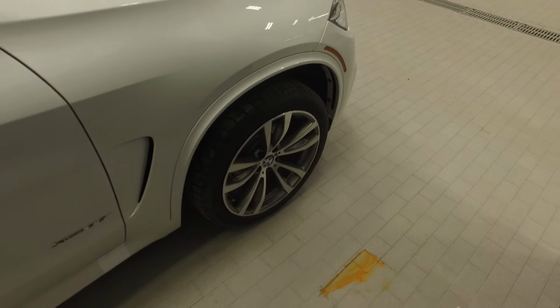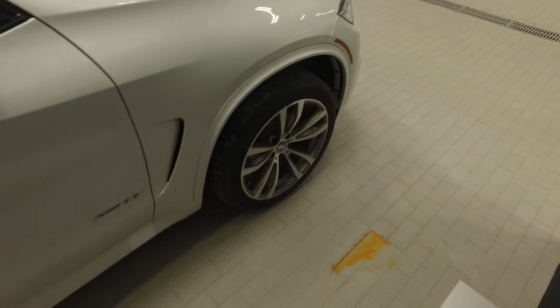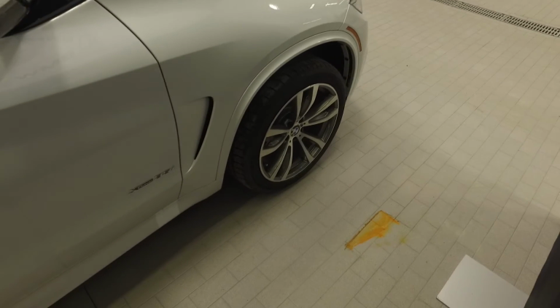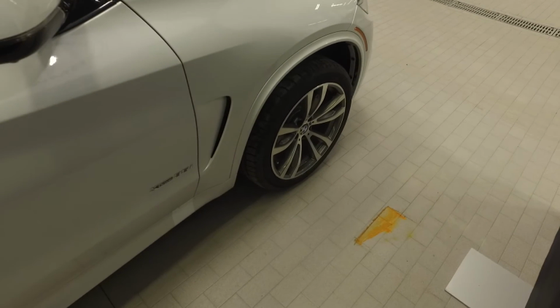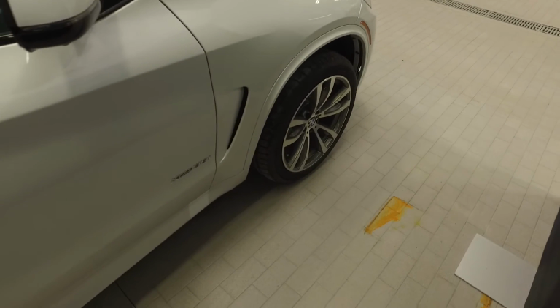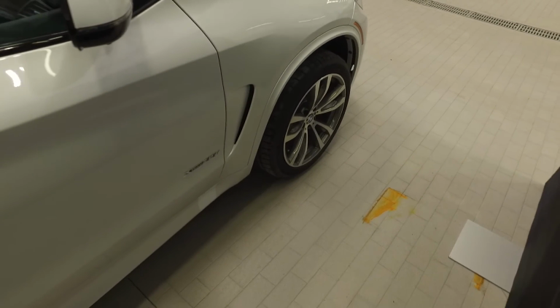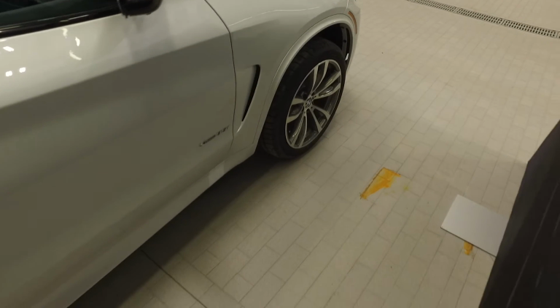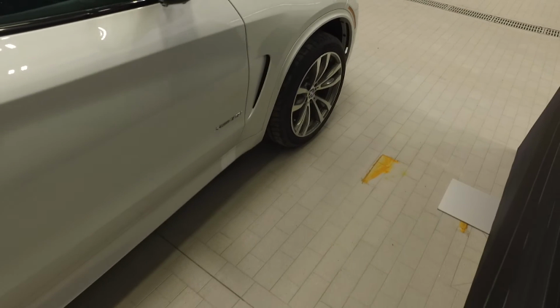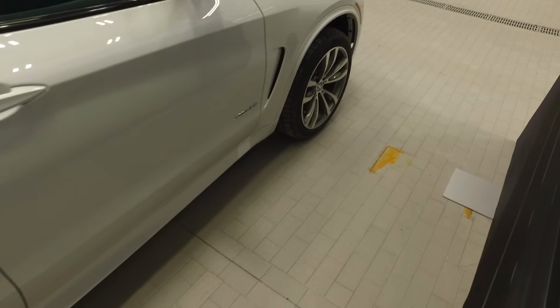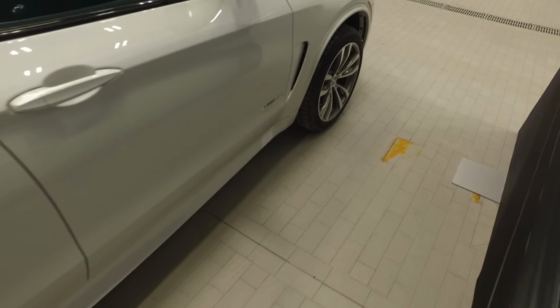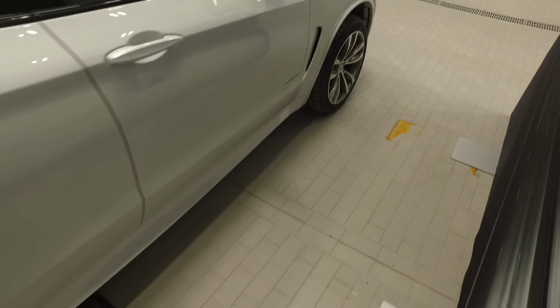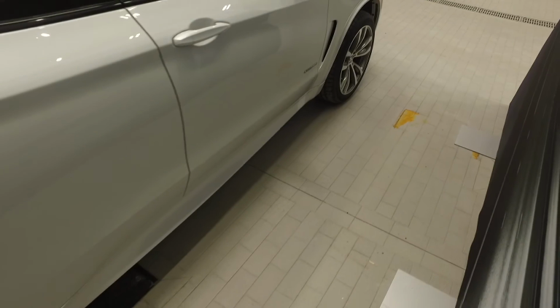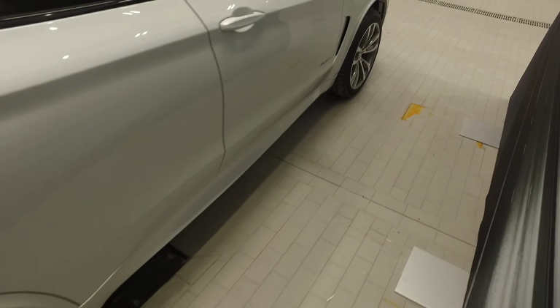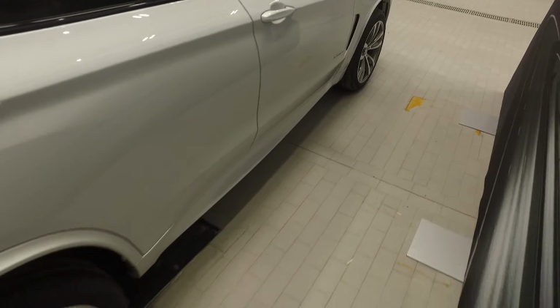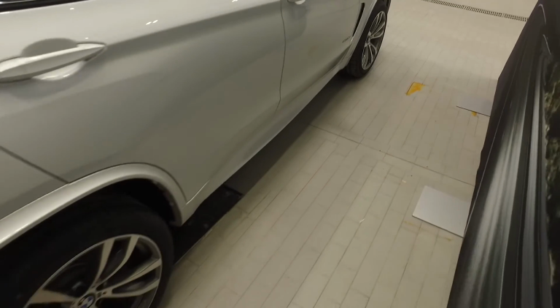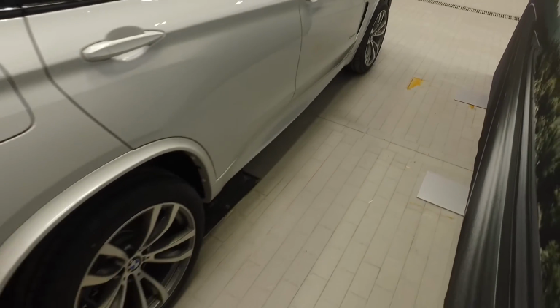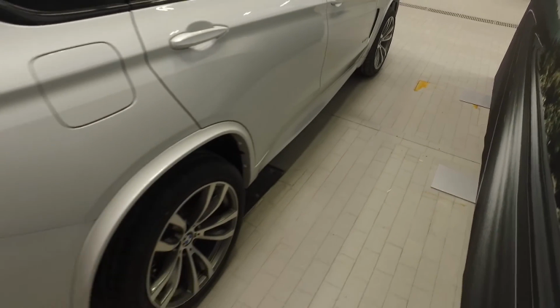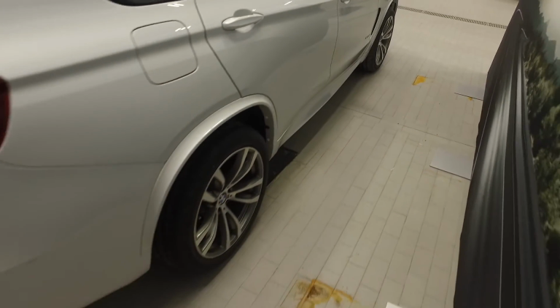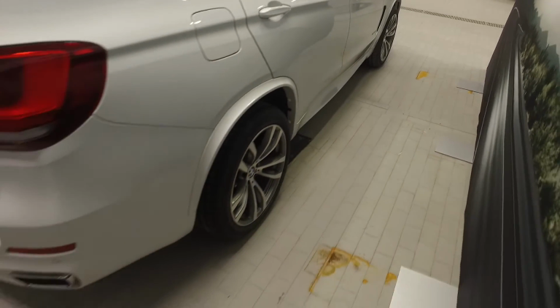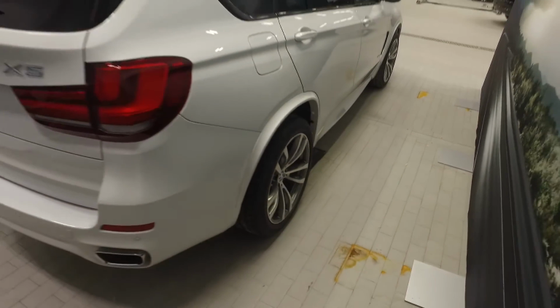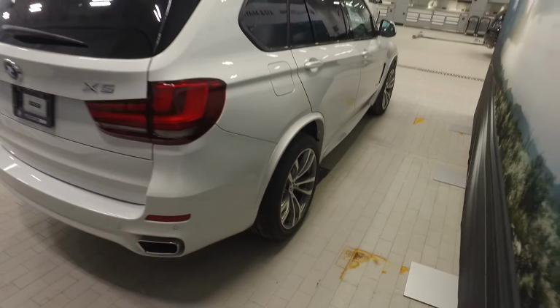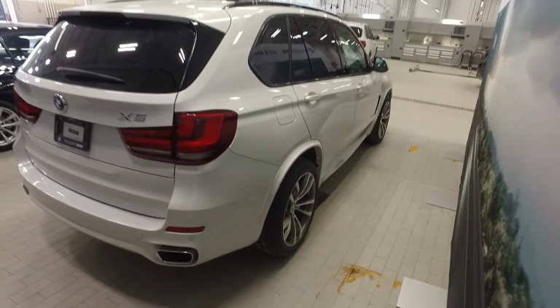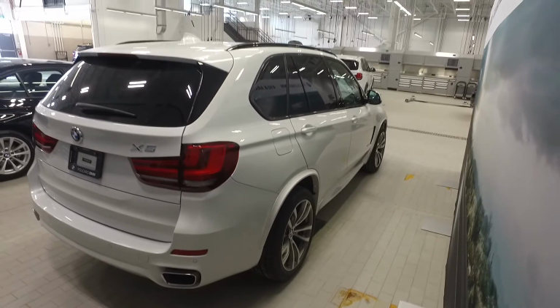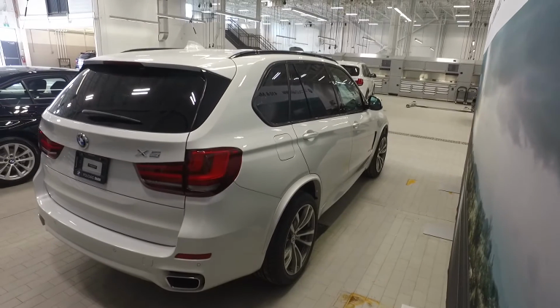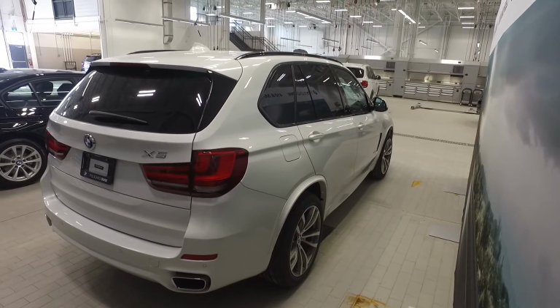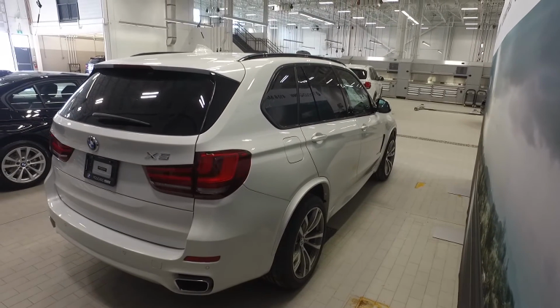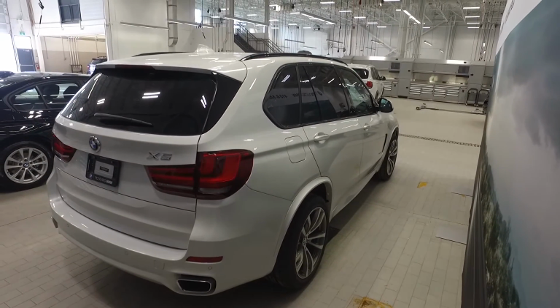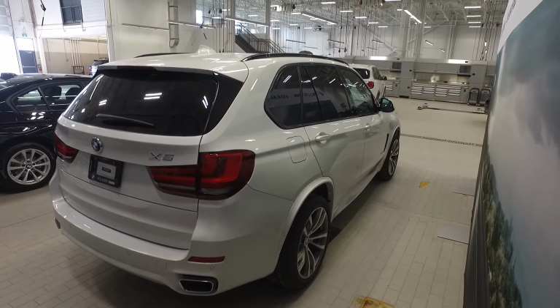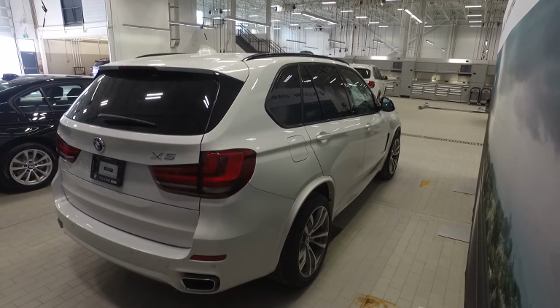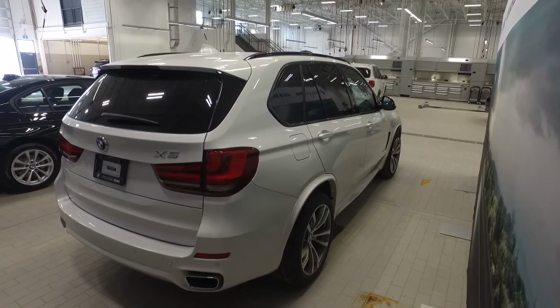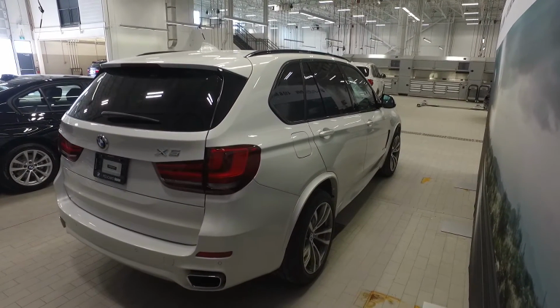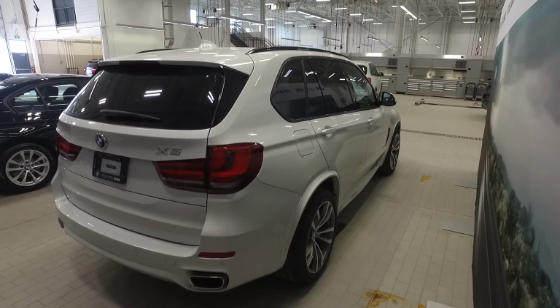The vehicle sits on 20-inch double spoke alloy rims on Pirelli run-flat performance tires in the front and the rear. This vehicle is featured in Mineral White Metallic and on the interior features the Mocha Extended Nappa leather.